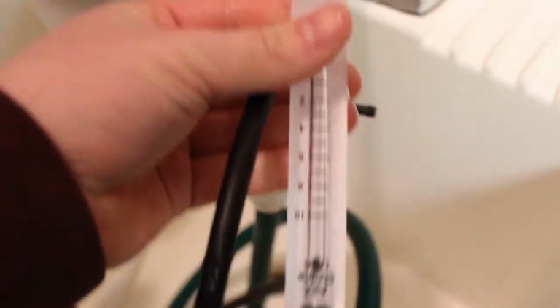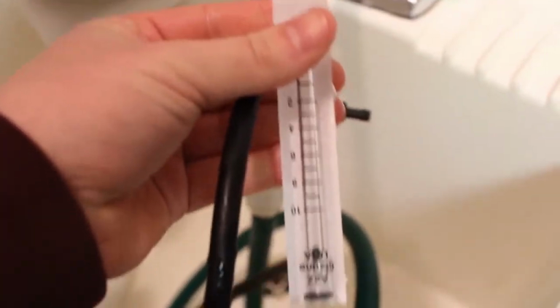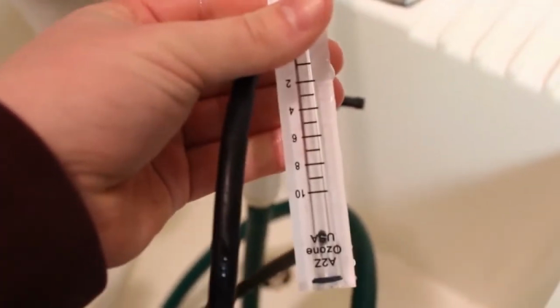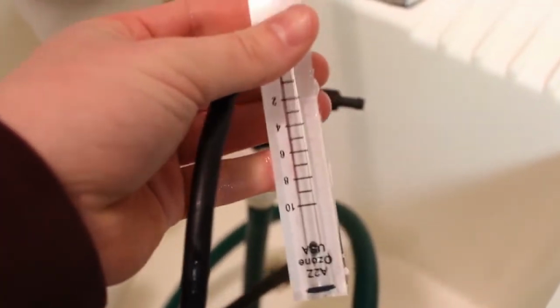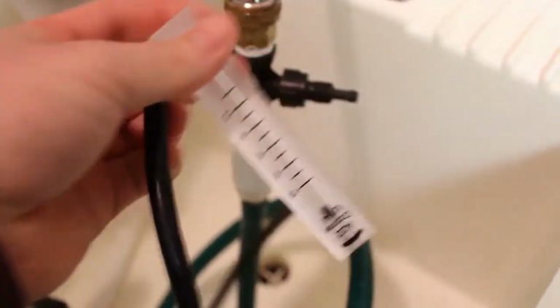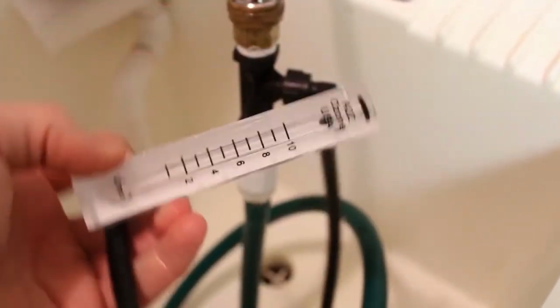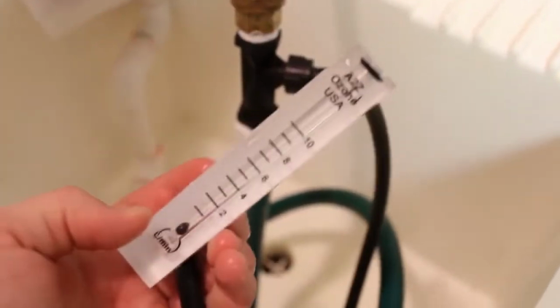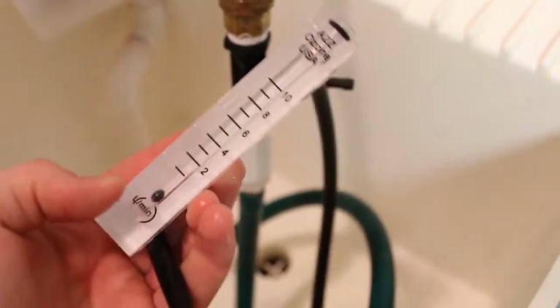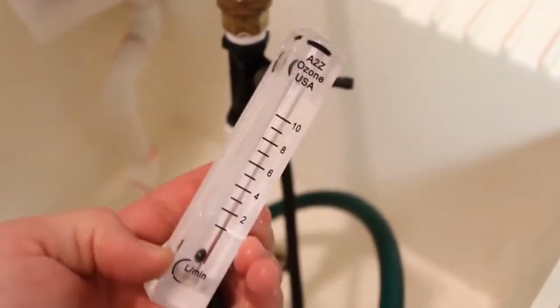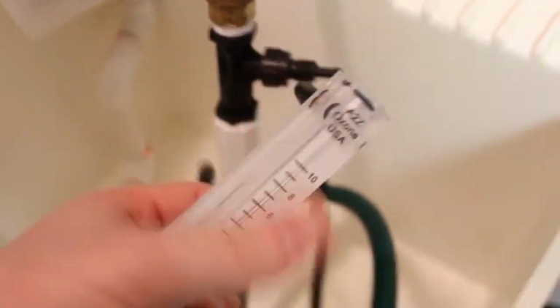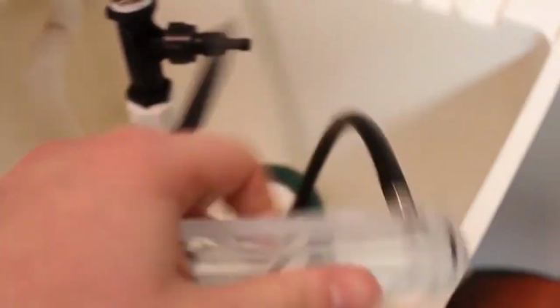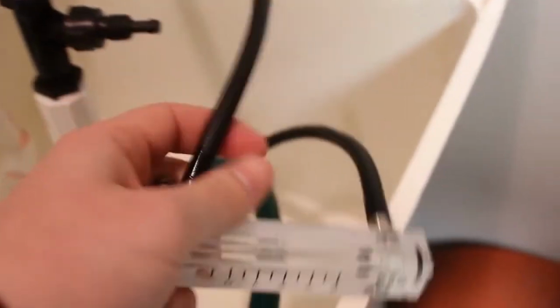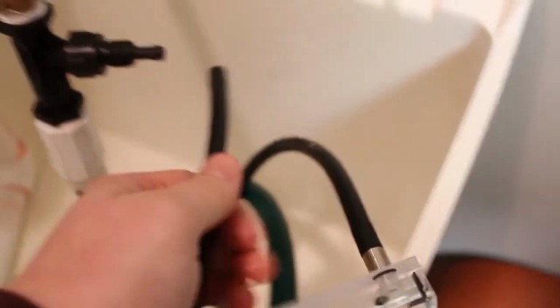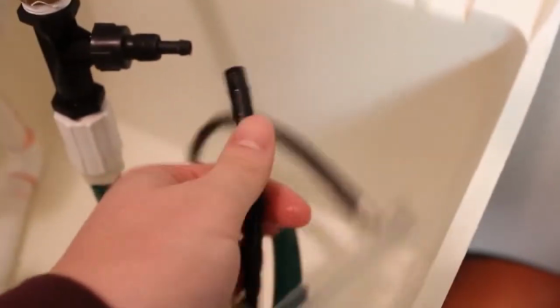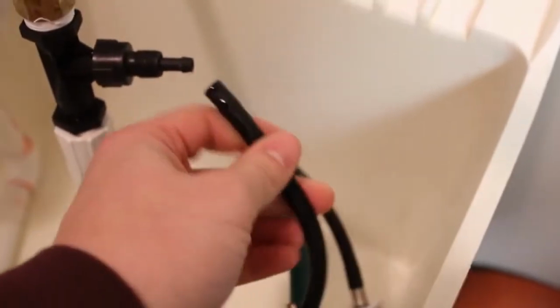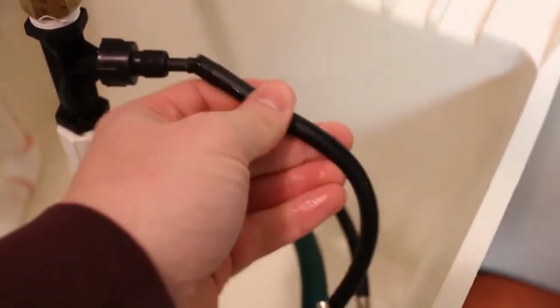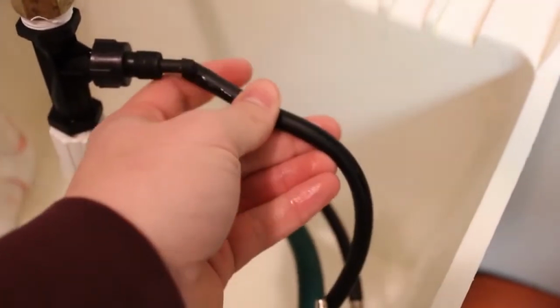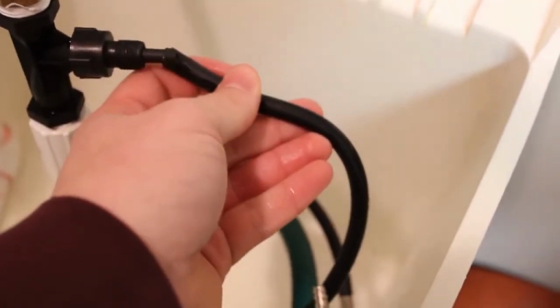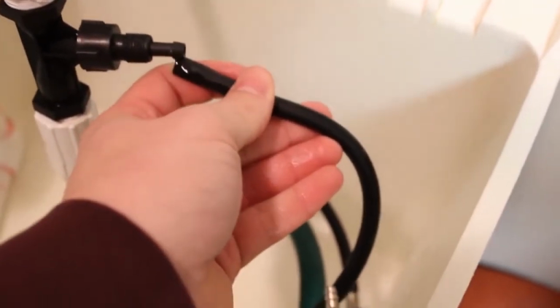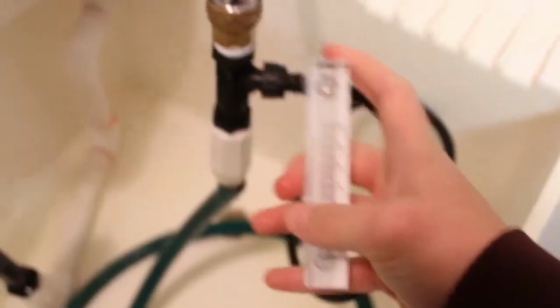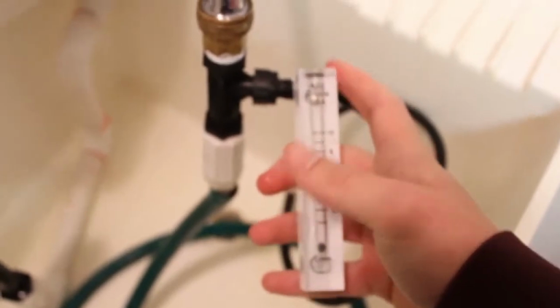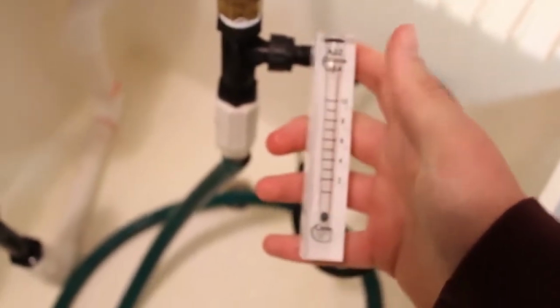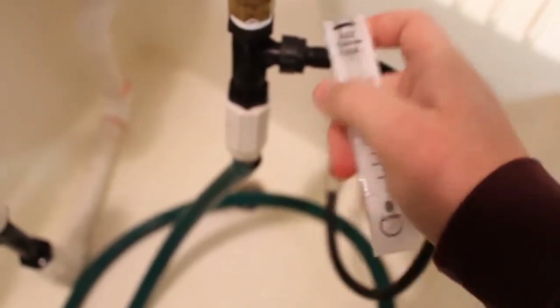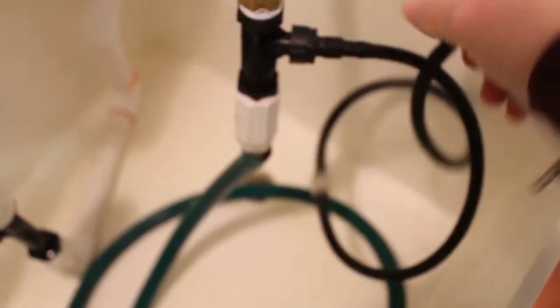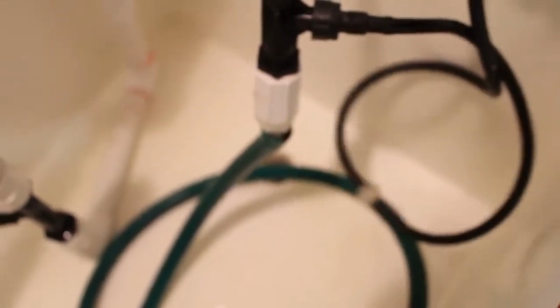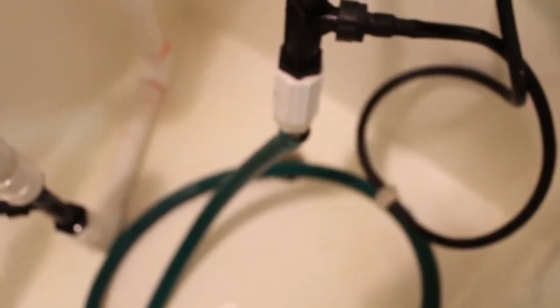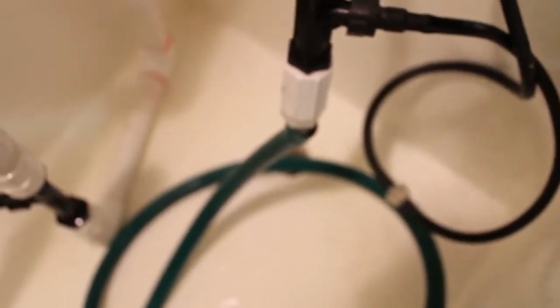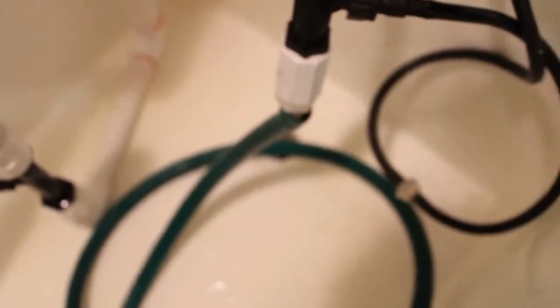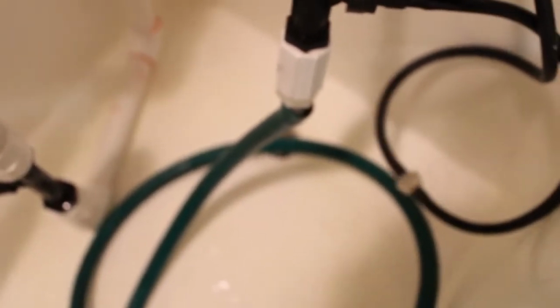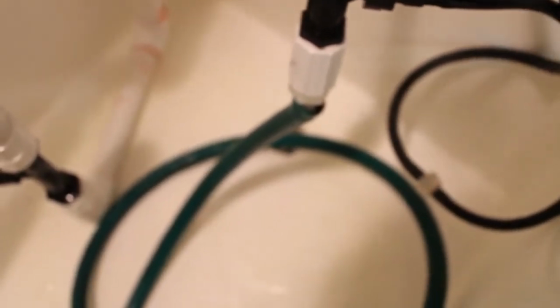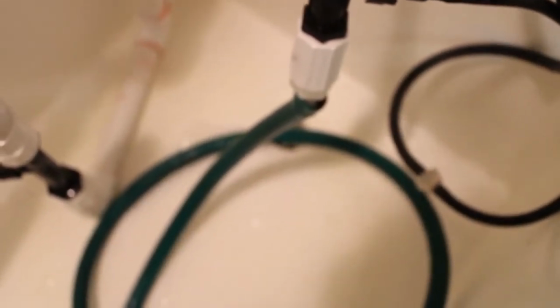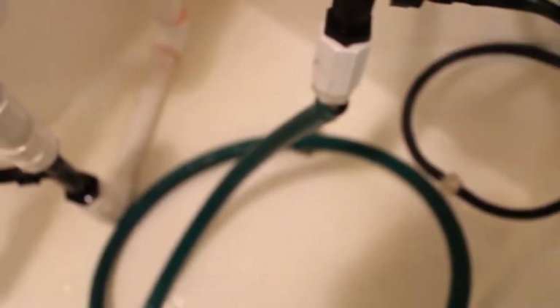An extra step you can do is place a flow meter onto the Venturi. You're going to attach it right here, and when the water is on, you will see that it measures the flow rate of the water.